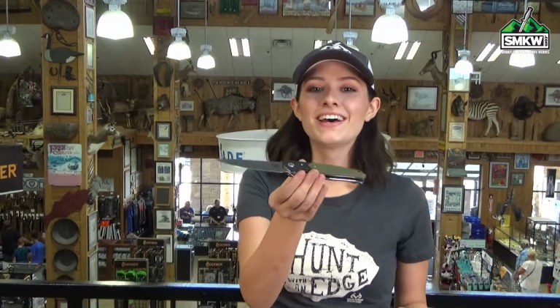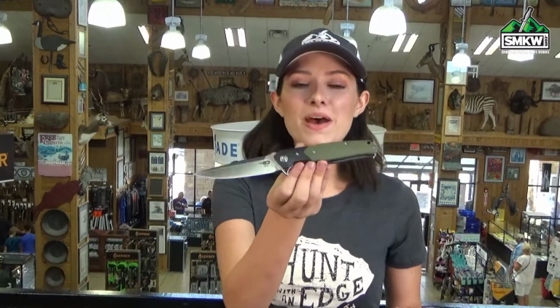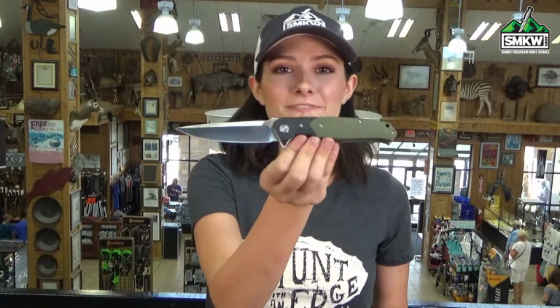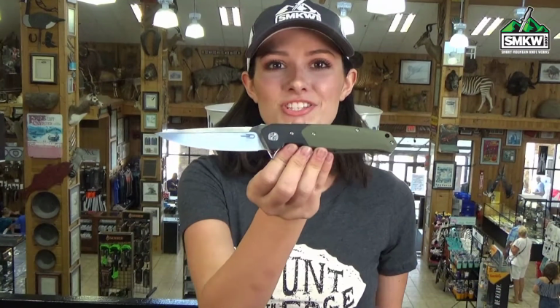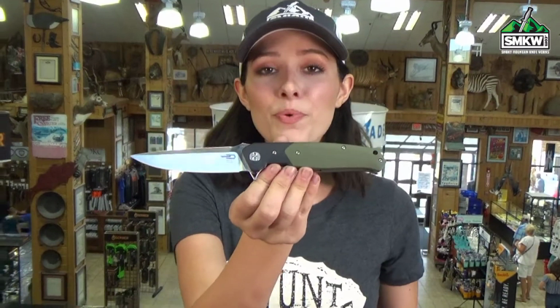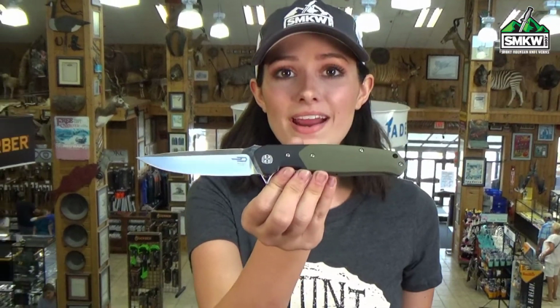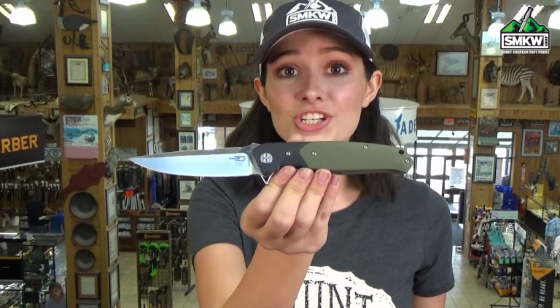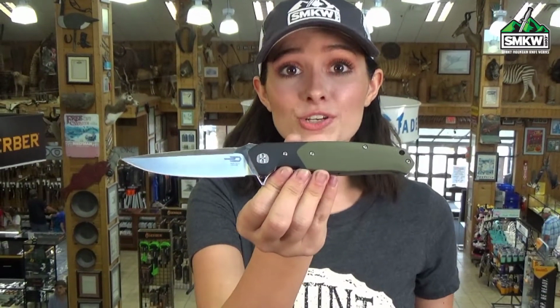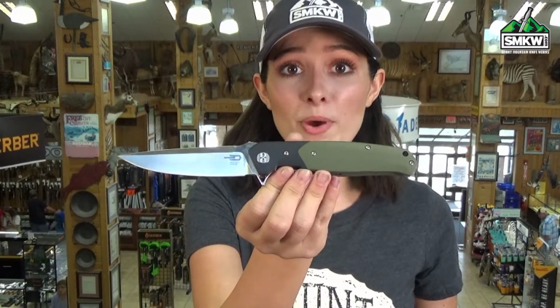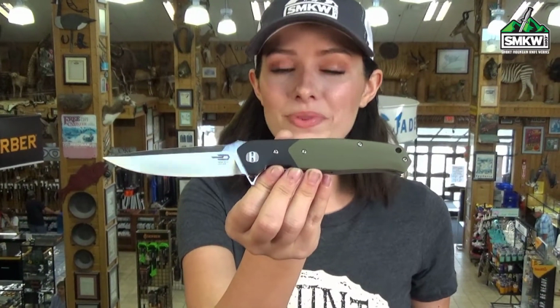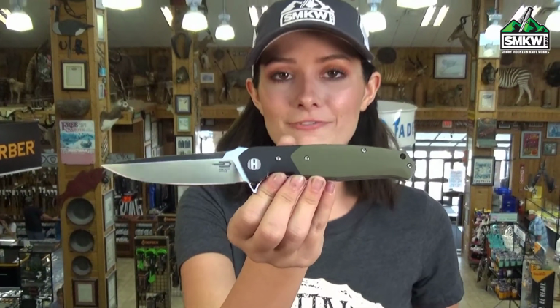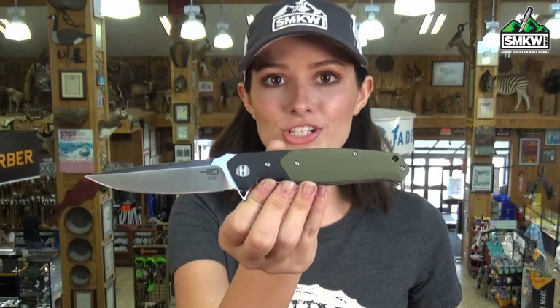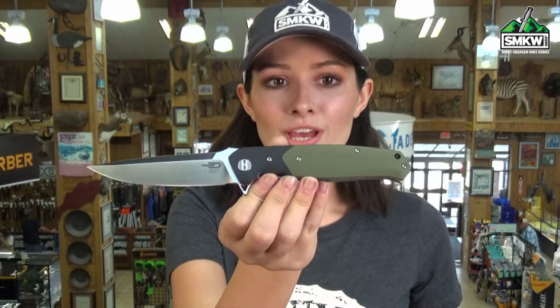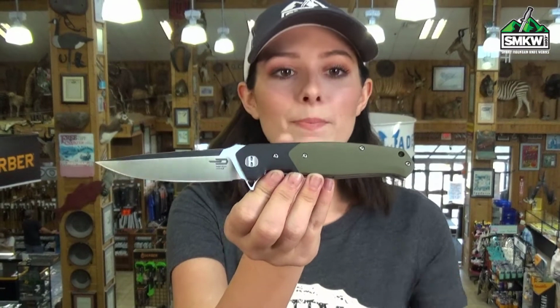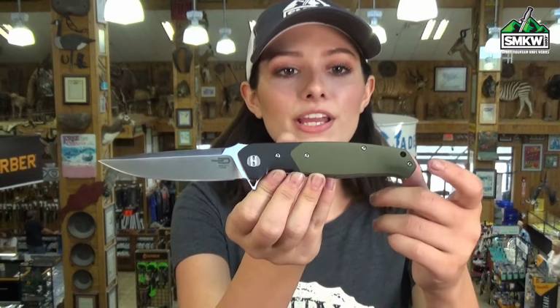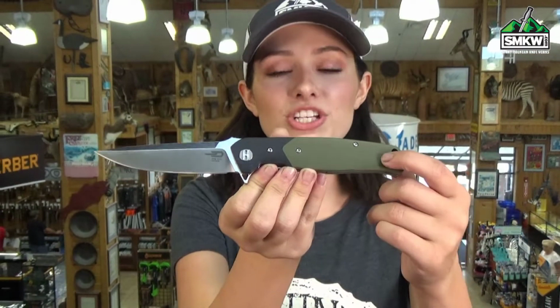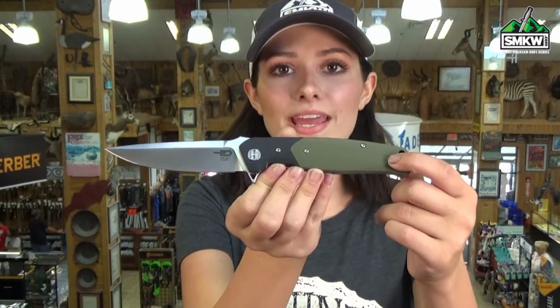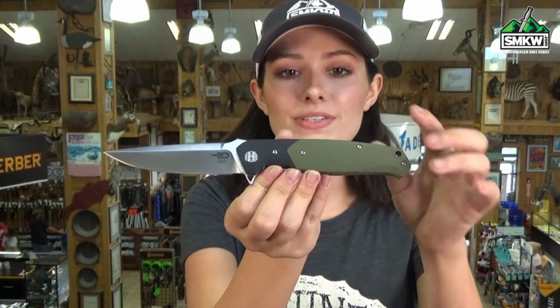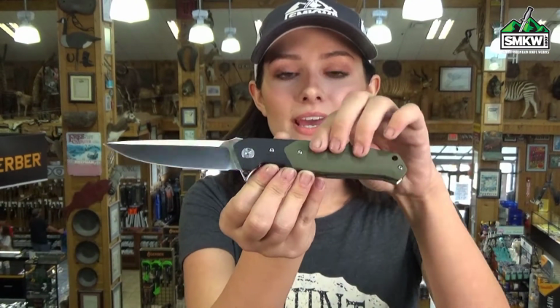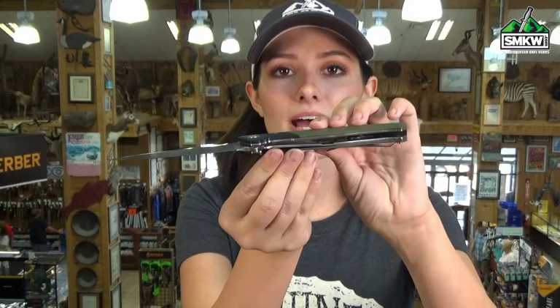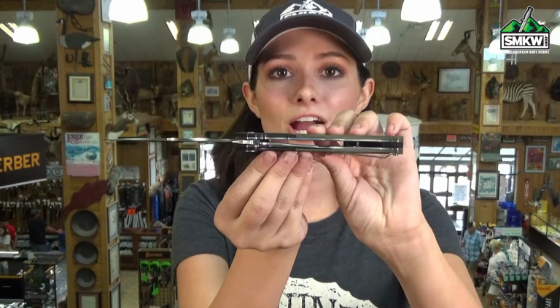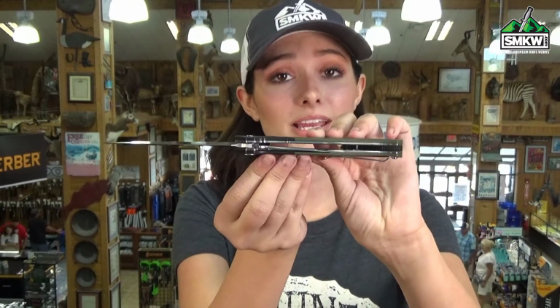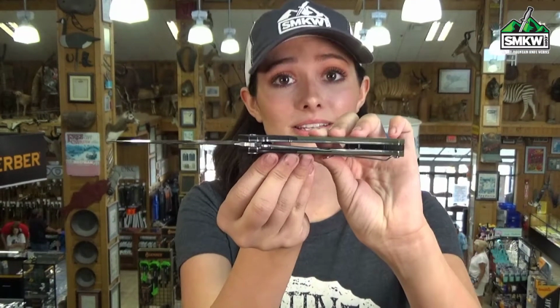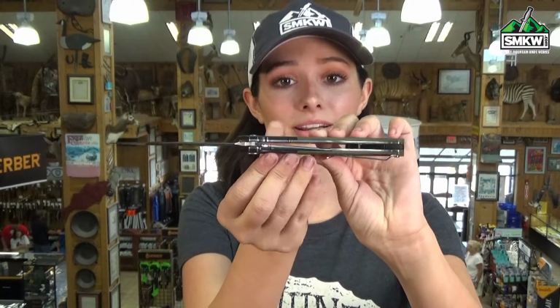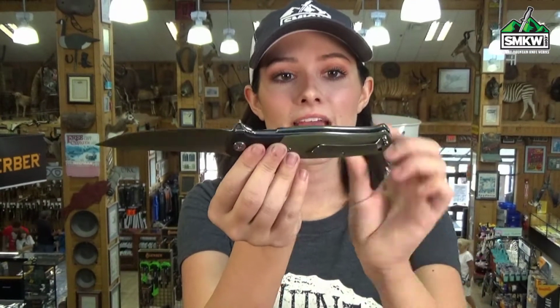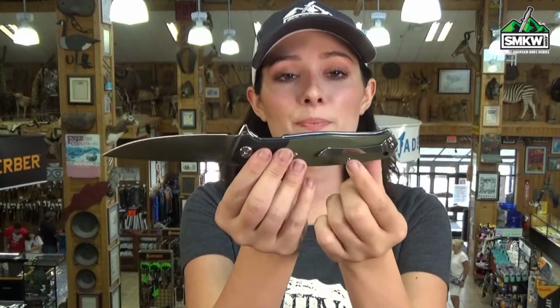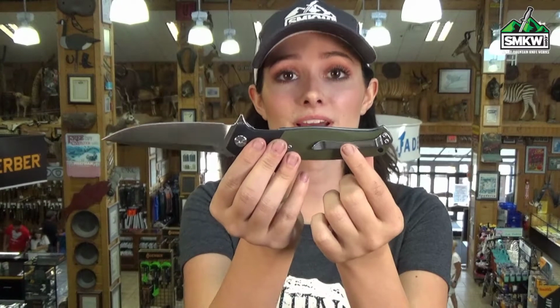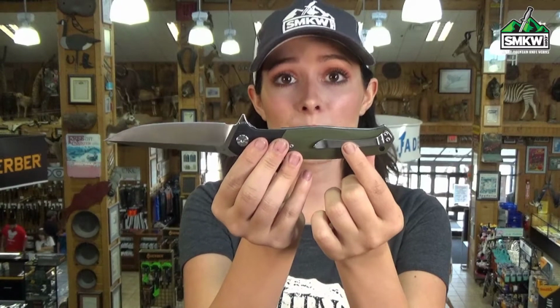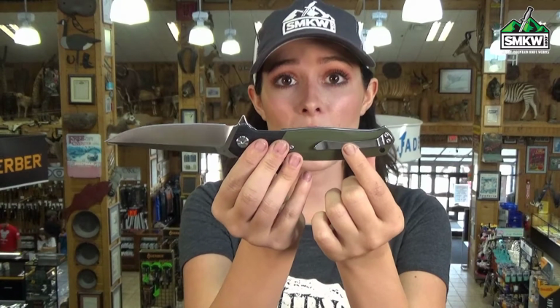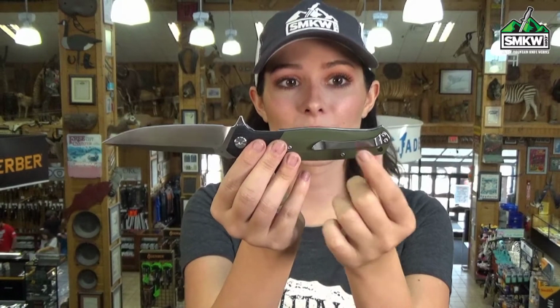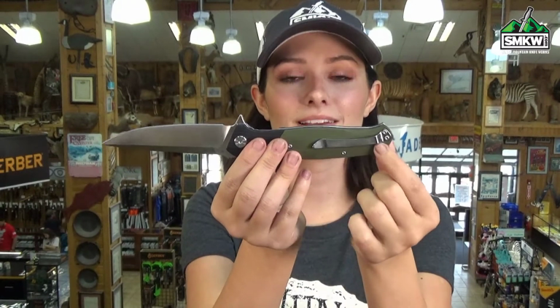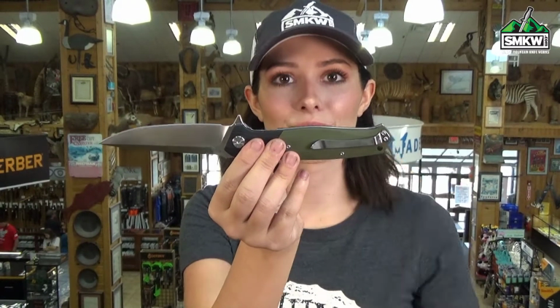The Bestek features a 3.9 inch D2 drop point blade with a satin finish. You have black and green G10 handles, it's a liner lock with stainless steel liners, and you have both a tip-up pocket clip and a lanyard hole.